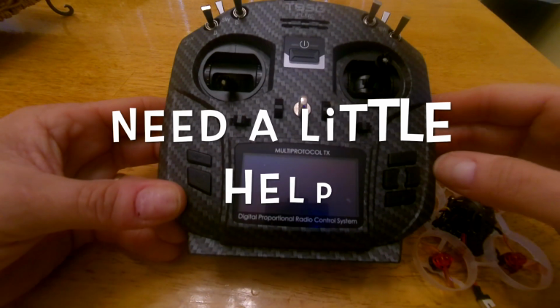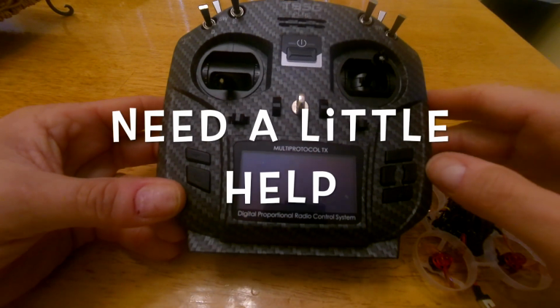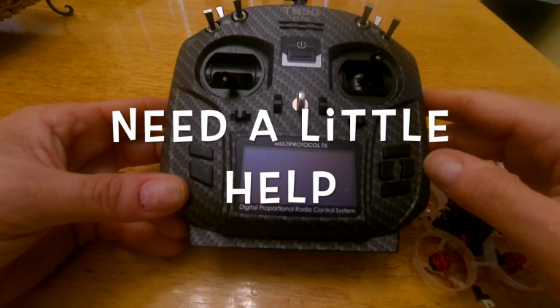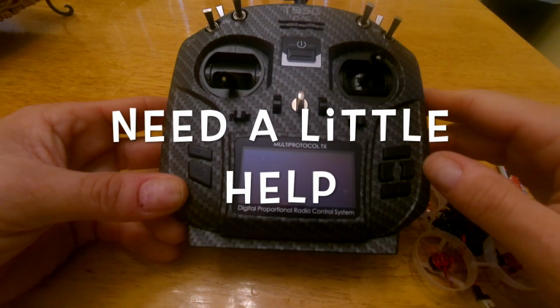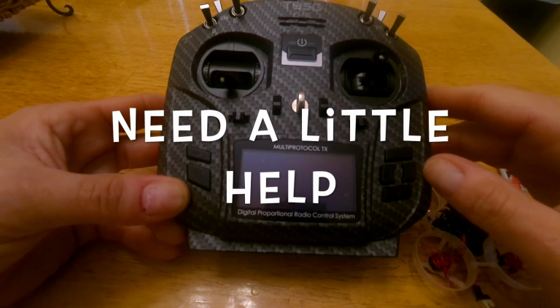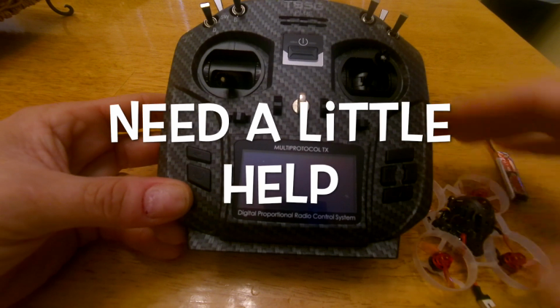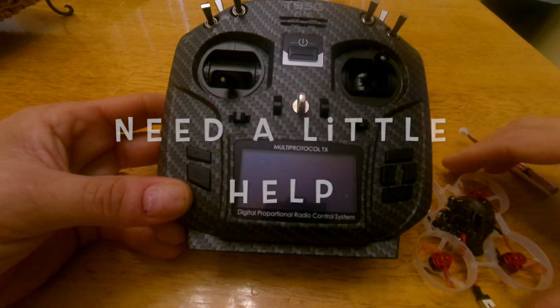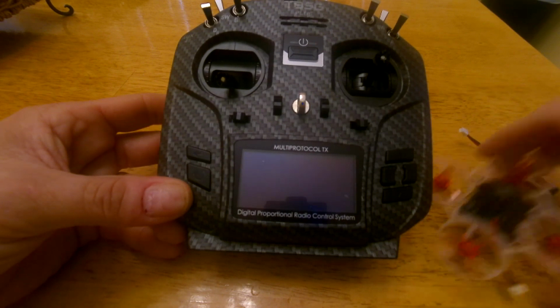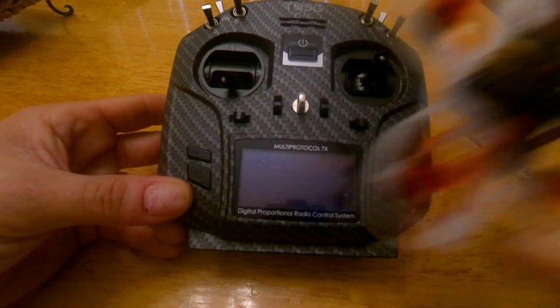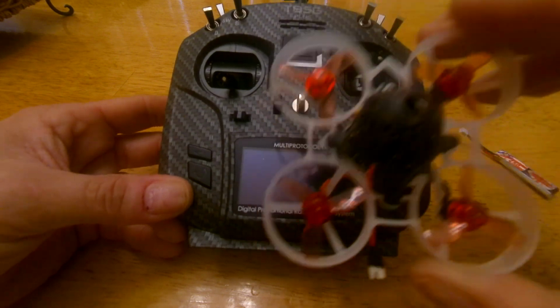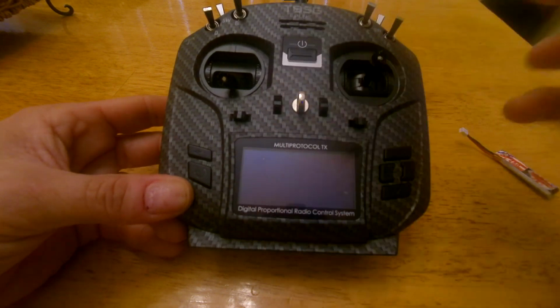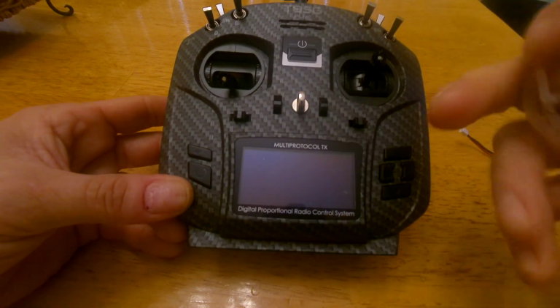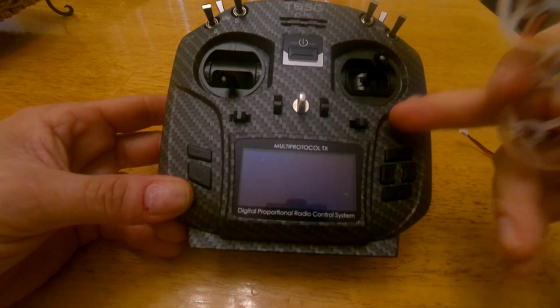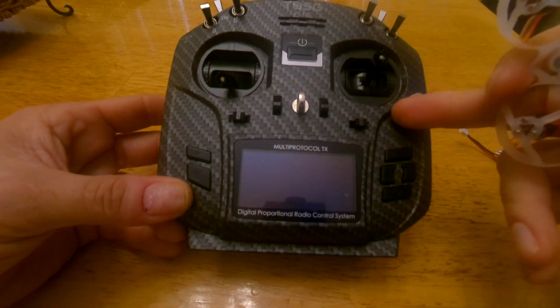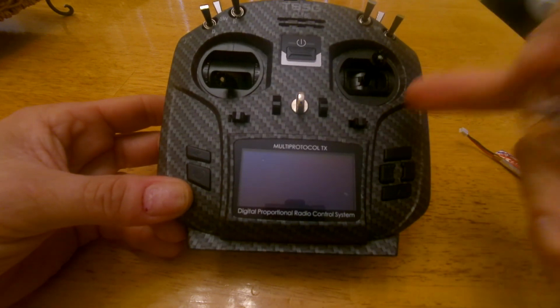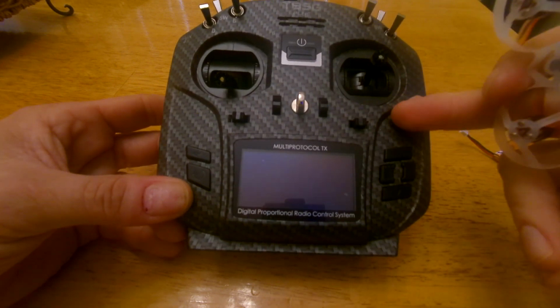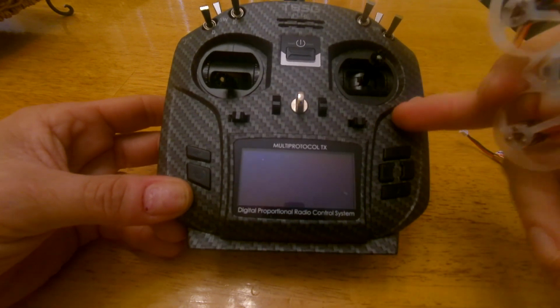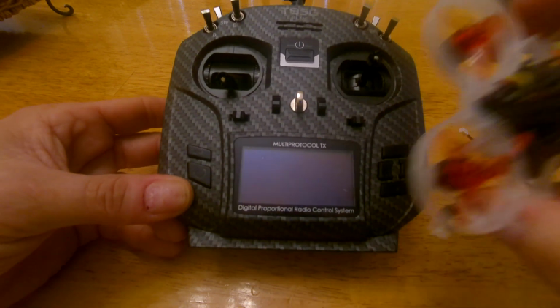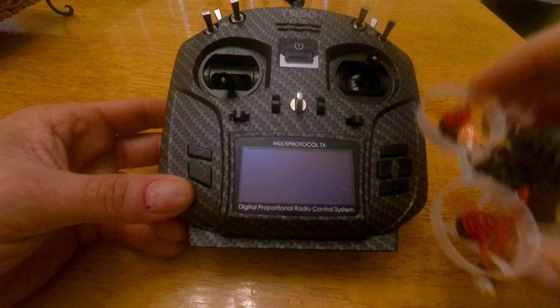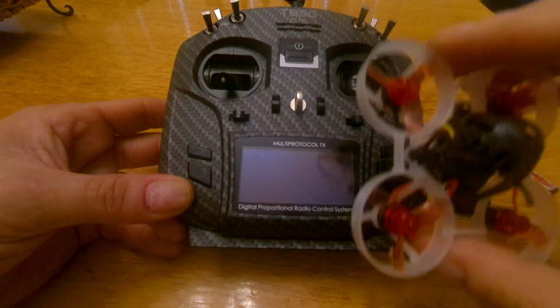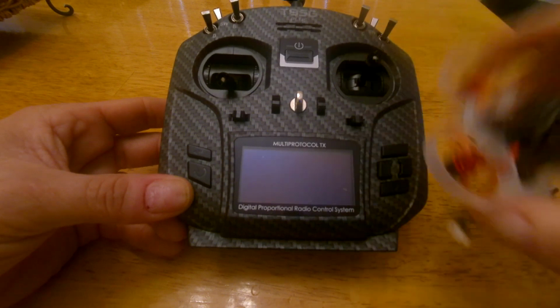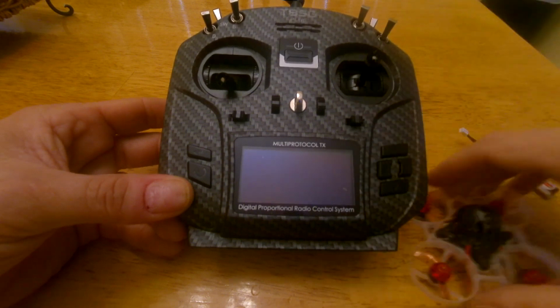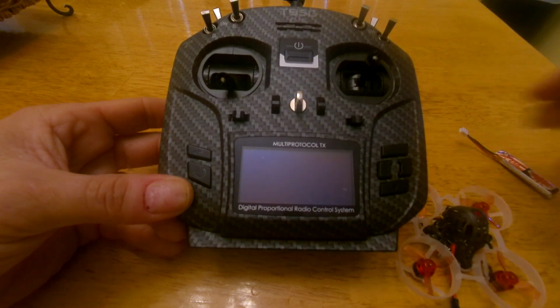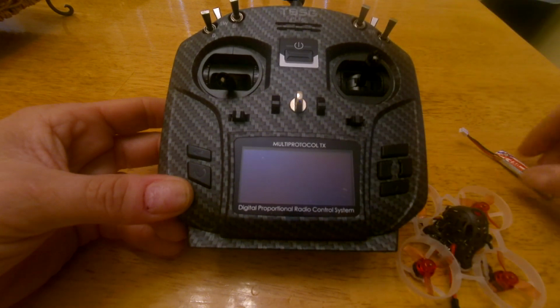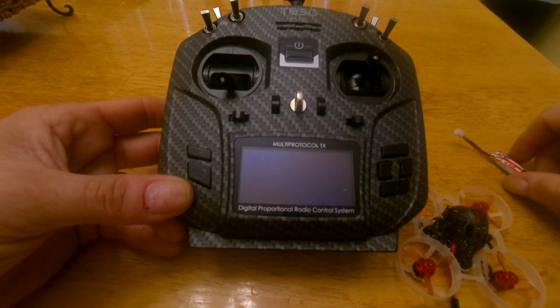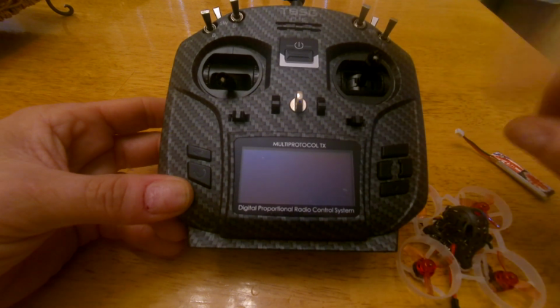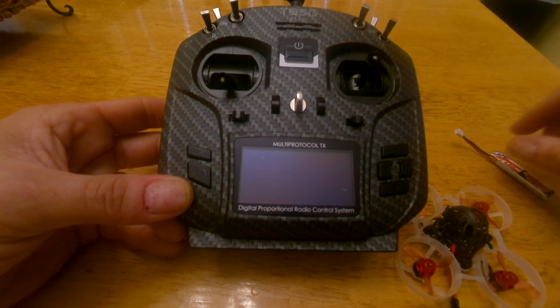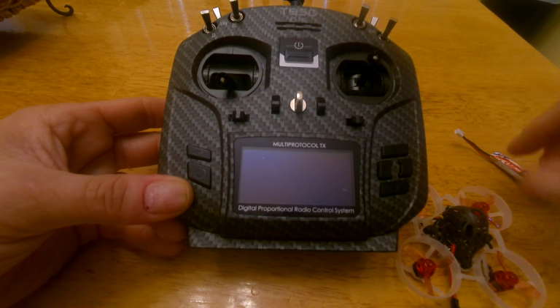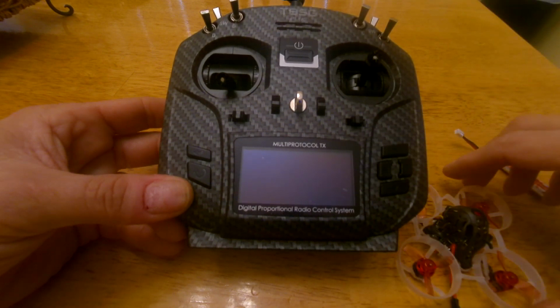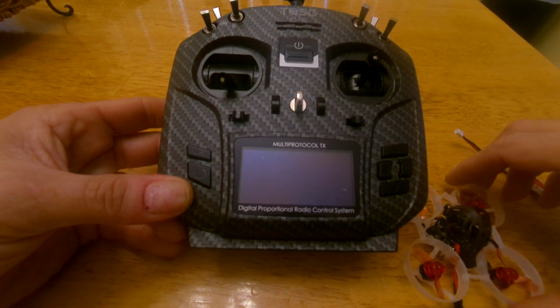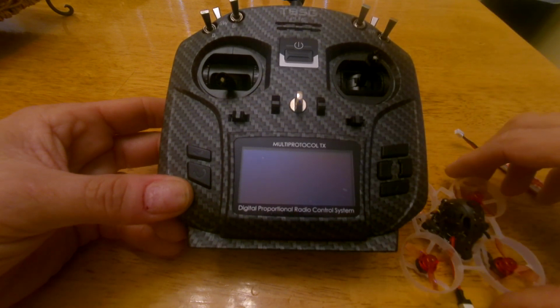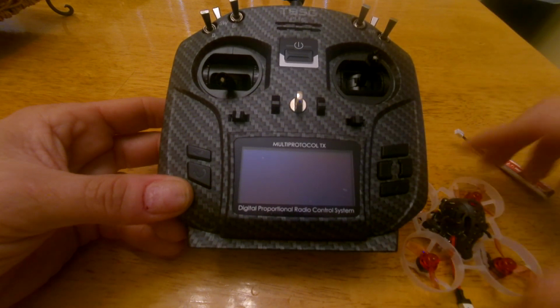Good afternoon guys, this is RevPV. I got here the Mobula 6 and the Jumper T8SG Plus V2. I got everything to bind and work, but there's only one problem that I'm having that I would like to get rid of.